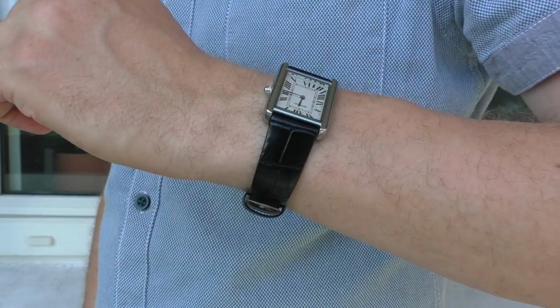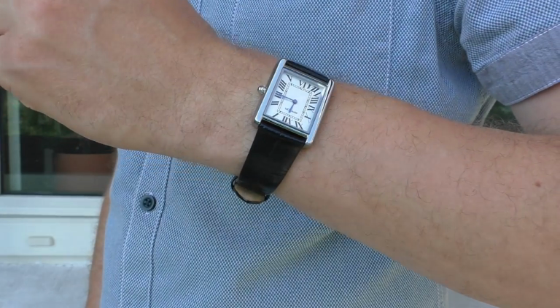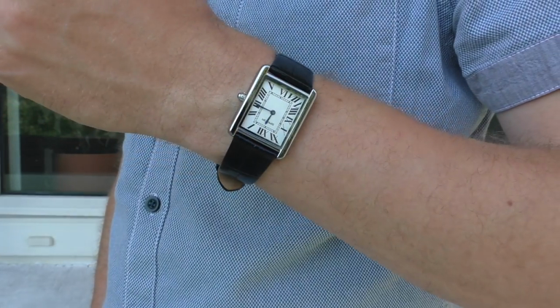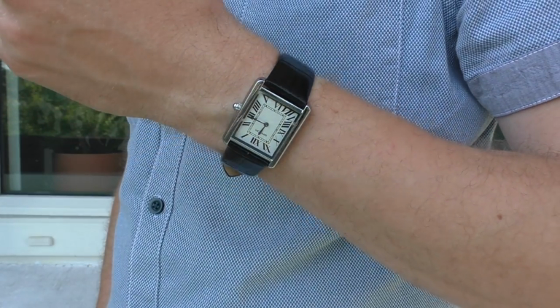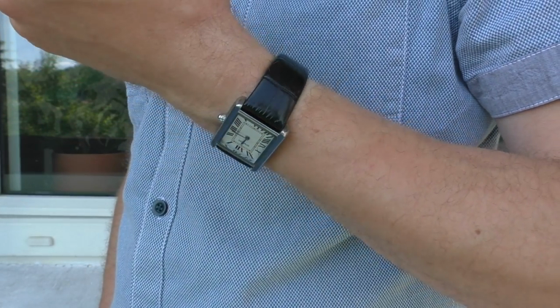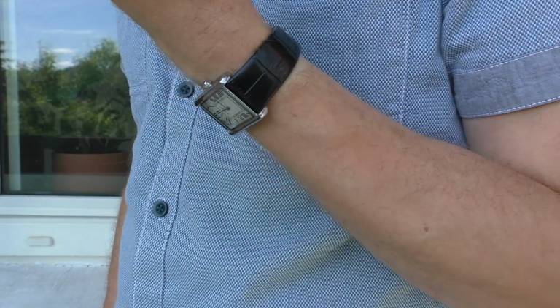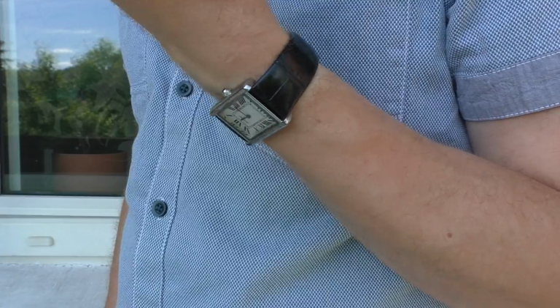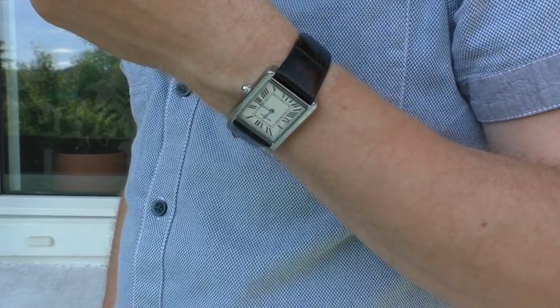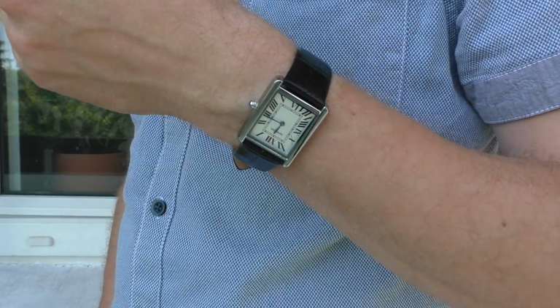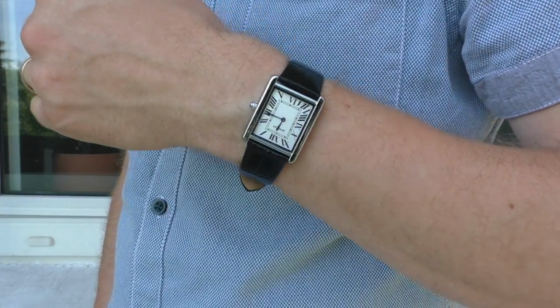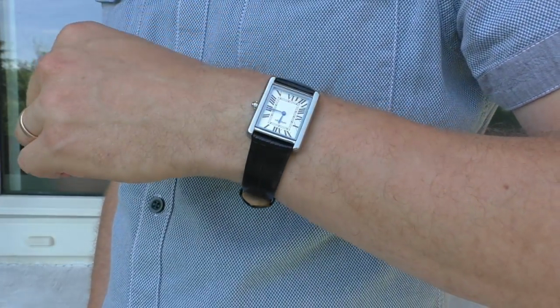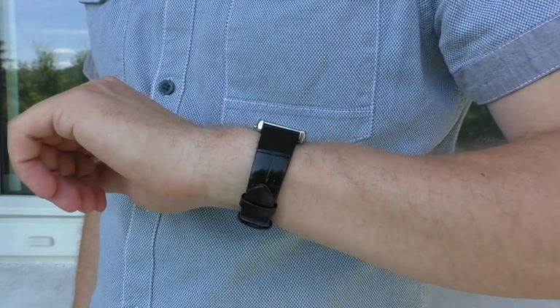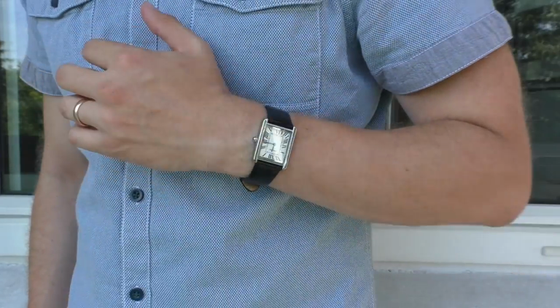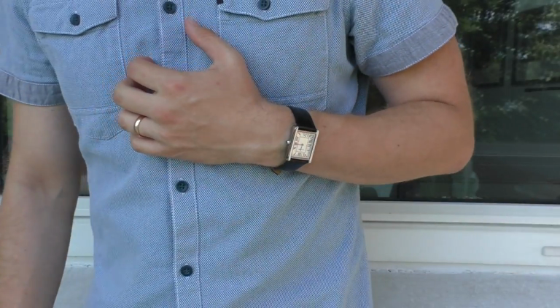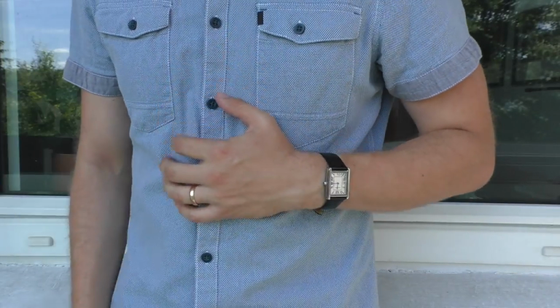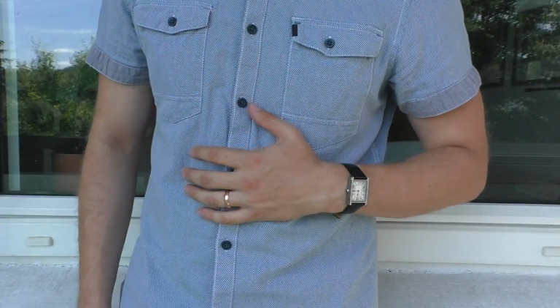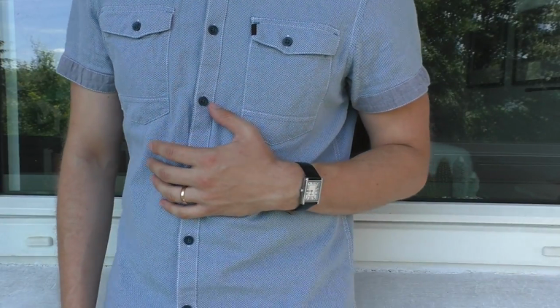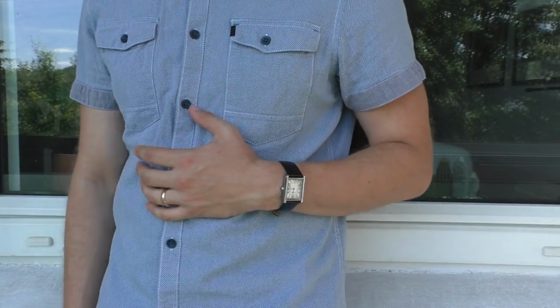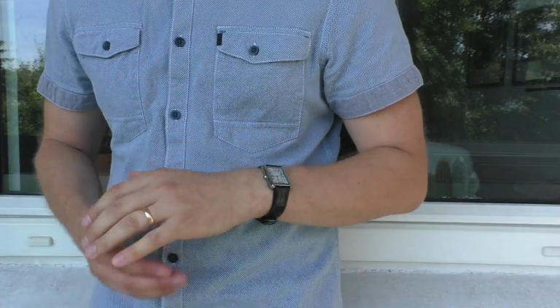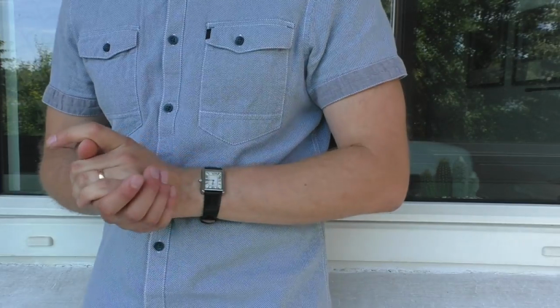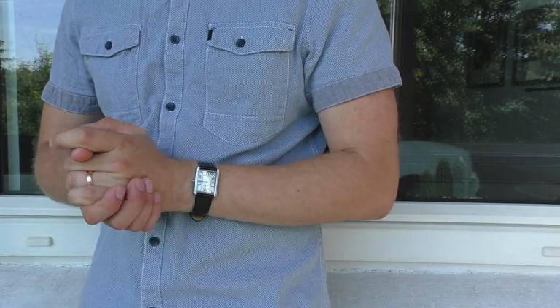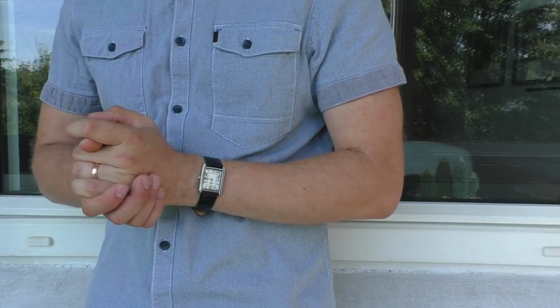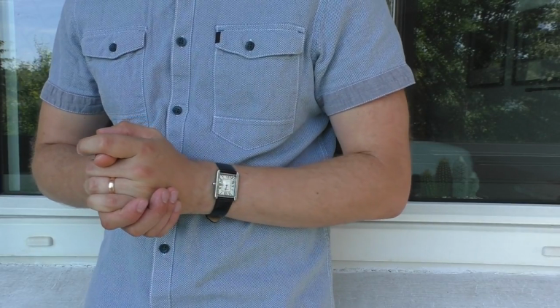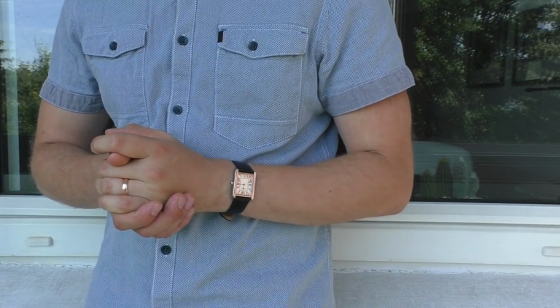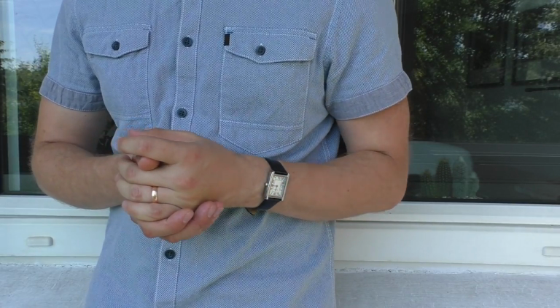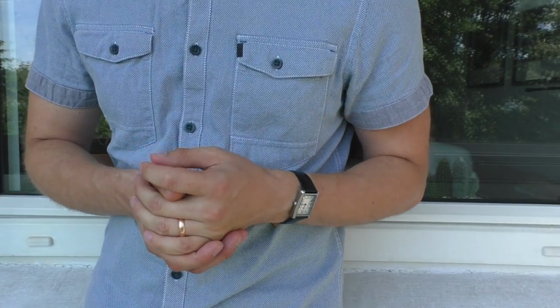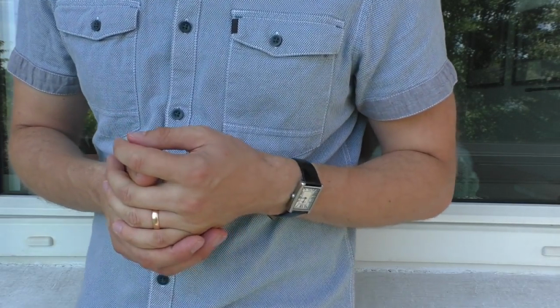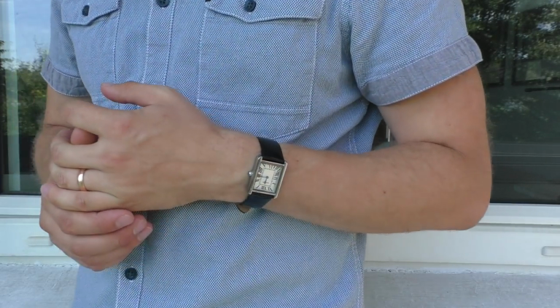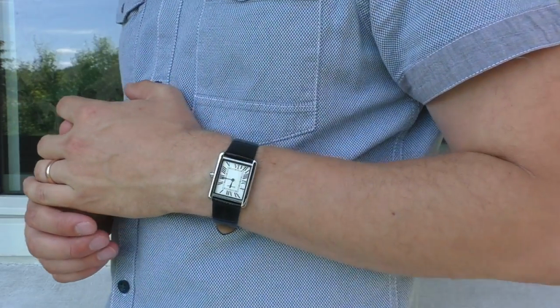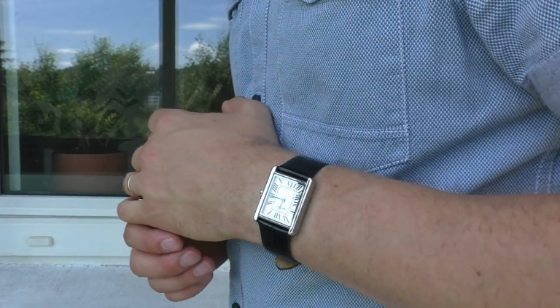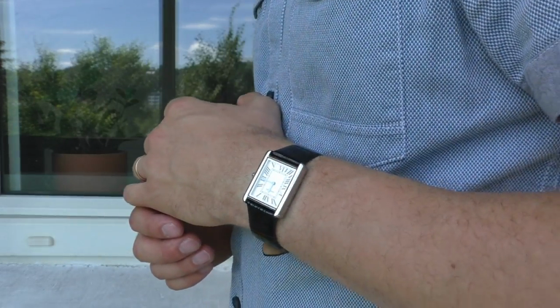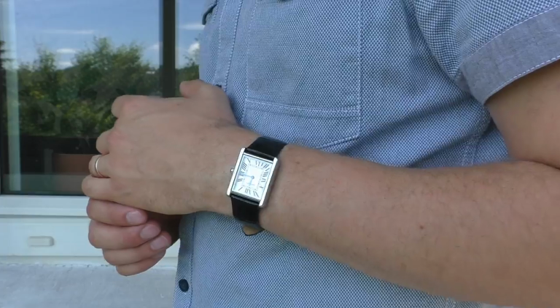Let's start with the black shiny leather strap, which I borrowed from the Rotary Cambridge. I wouldn't wear it often to be honest — only with very fancy clothes, maybe.